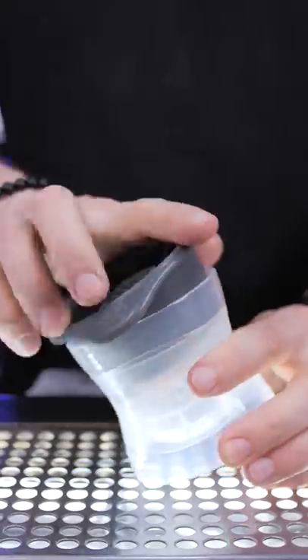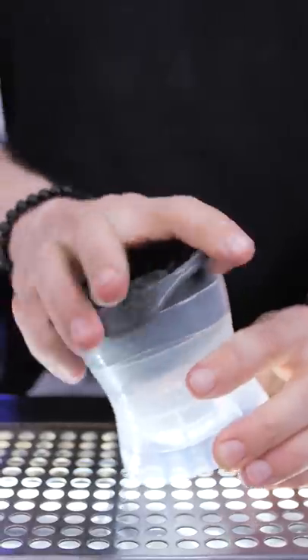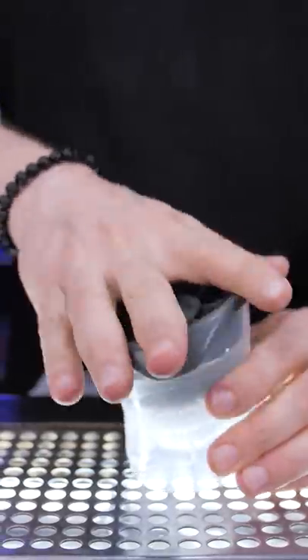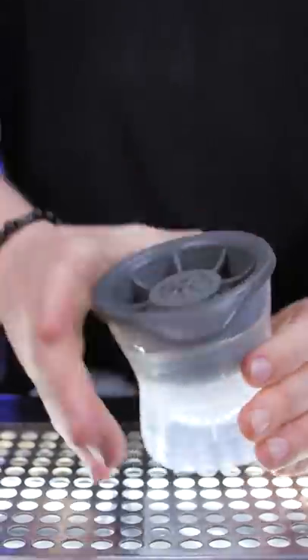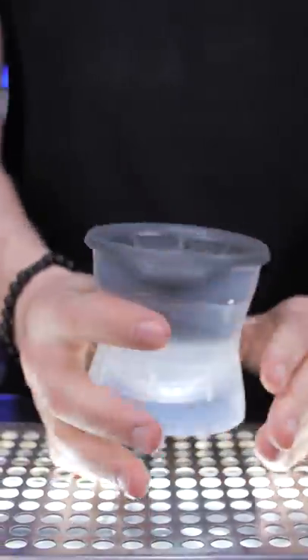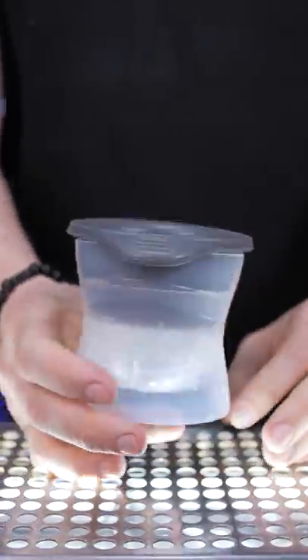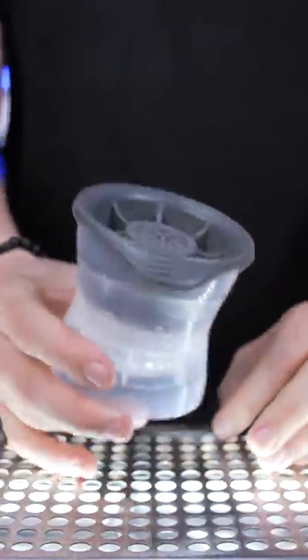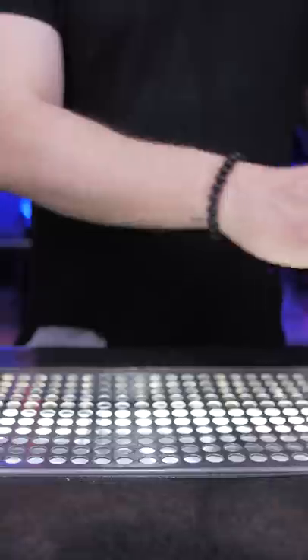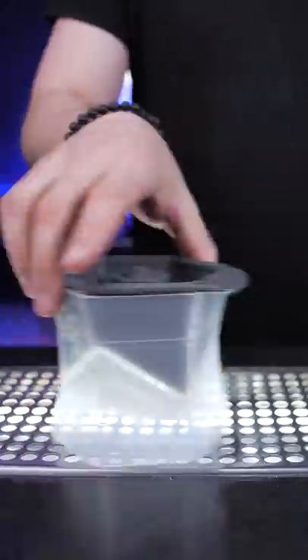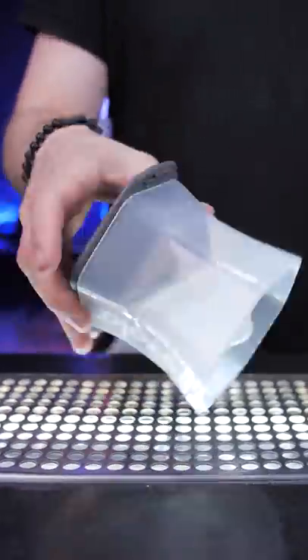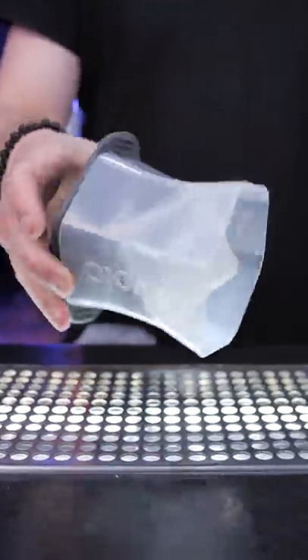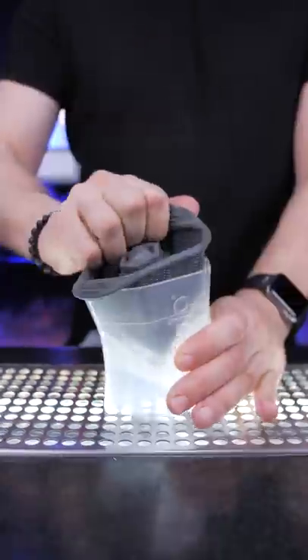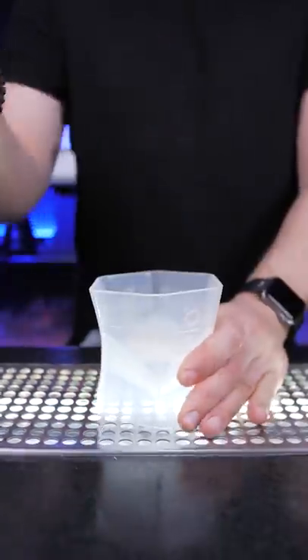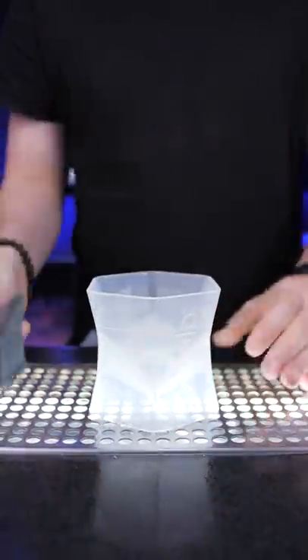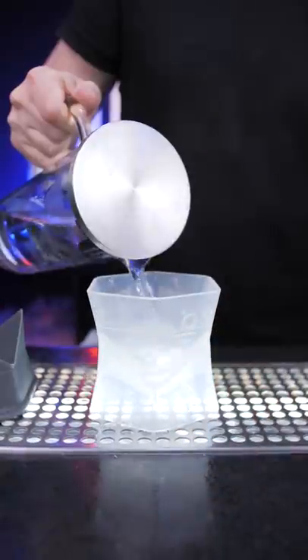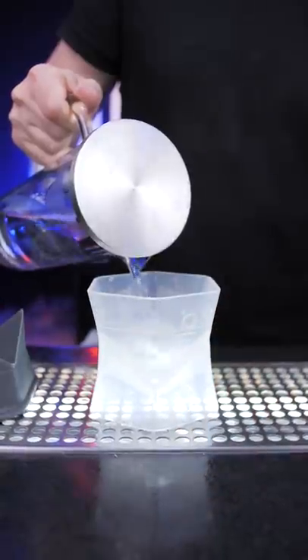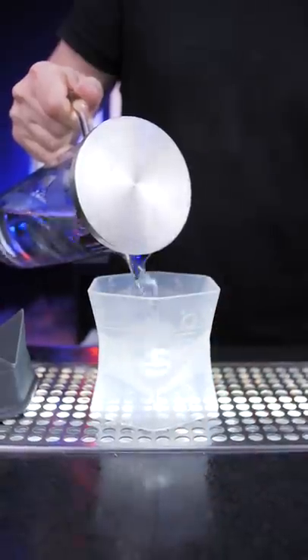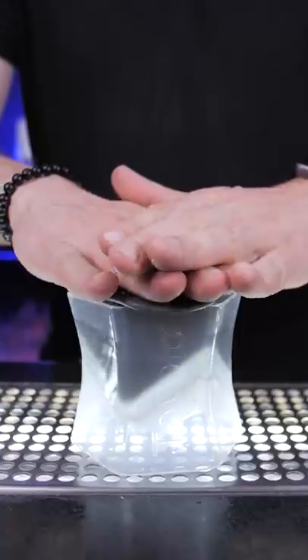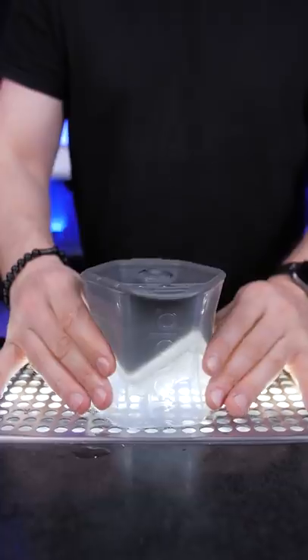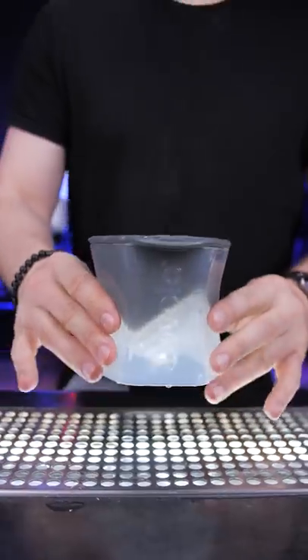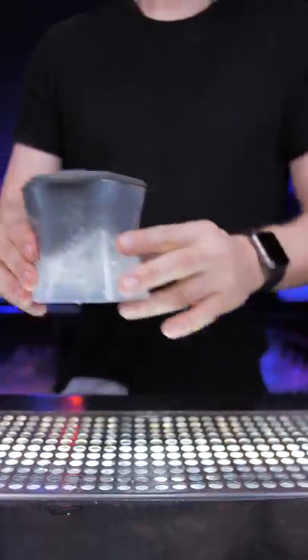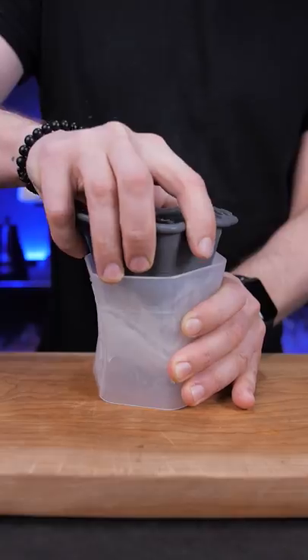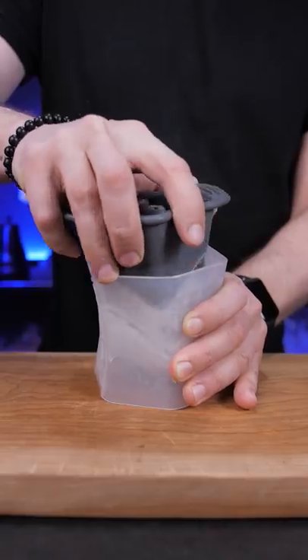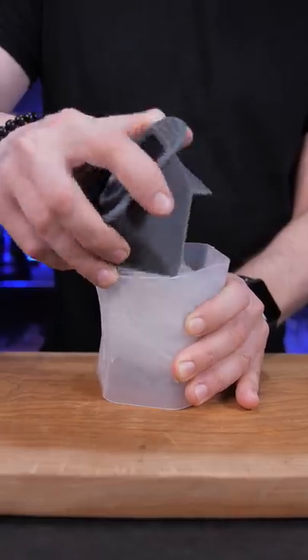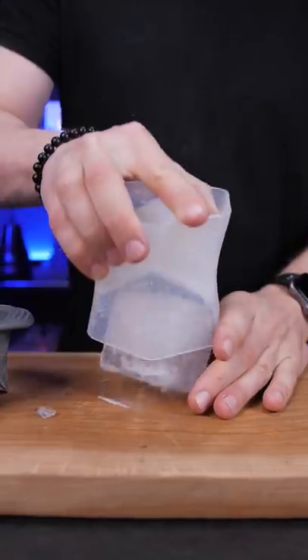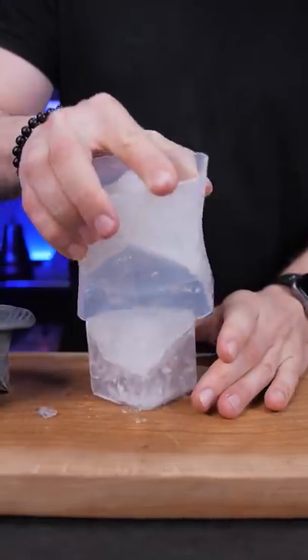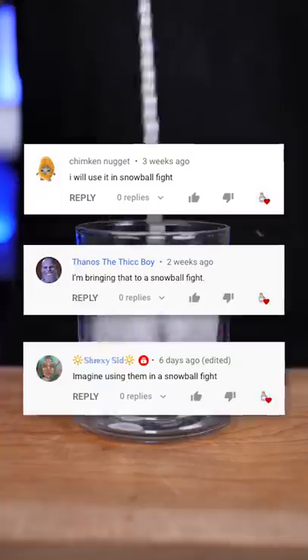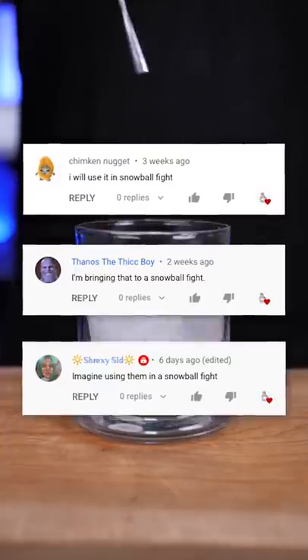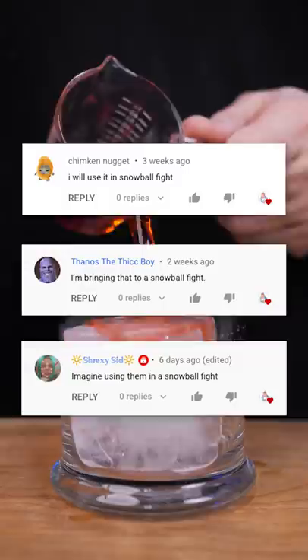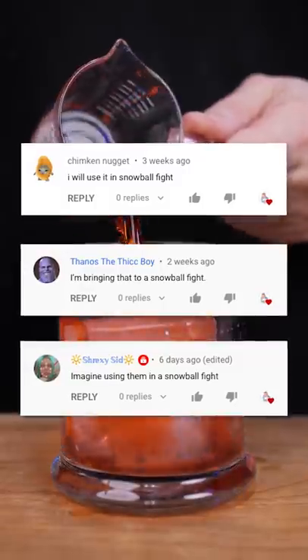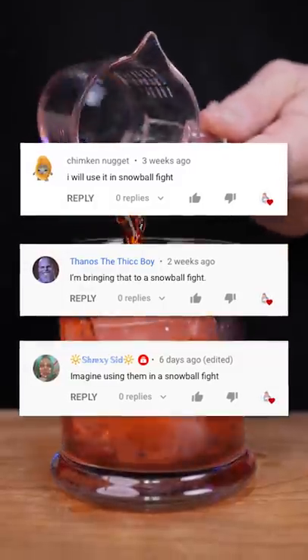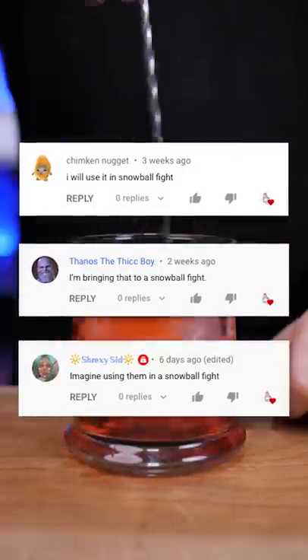Last time we used a sphere shaped plastic mold, and you can get the same type for a cube. Fill it up with water and in 24 hours you get a large size cube to serve drinks on the rocks or for any purpose.